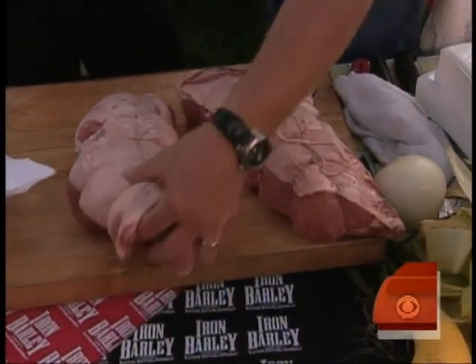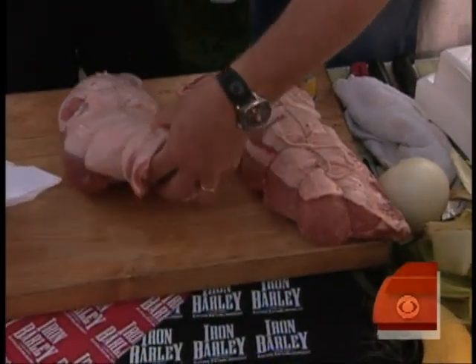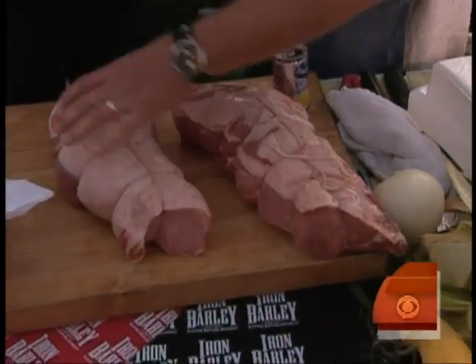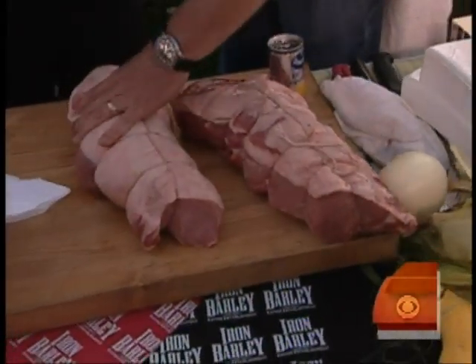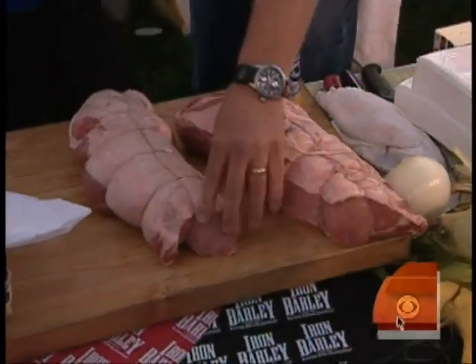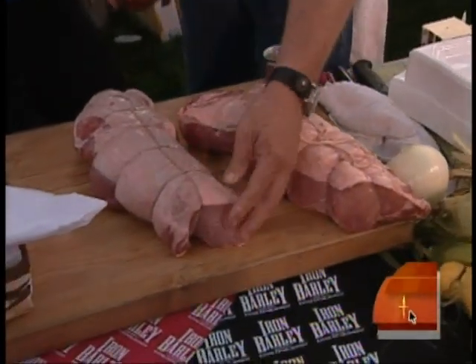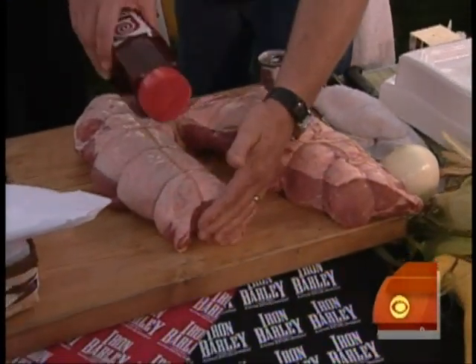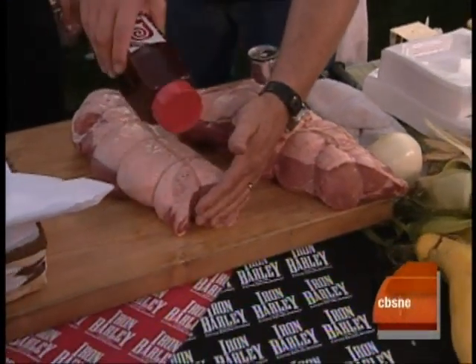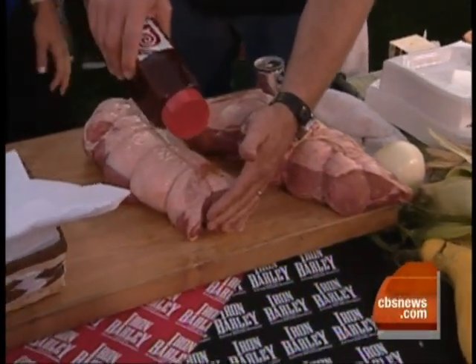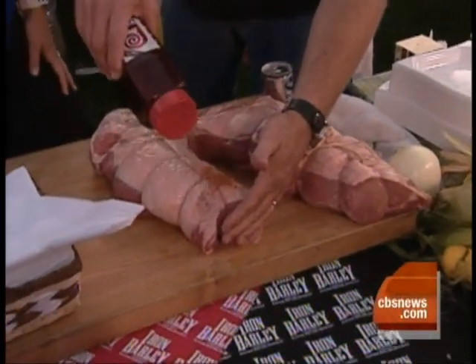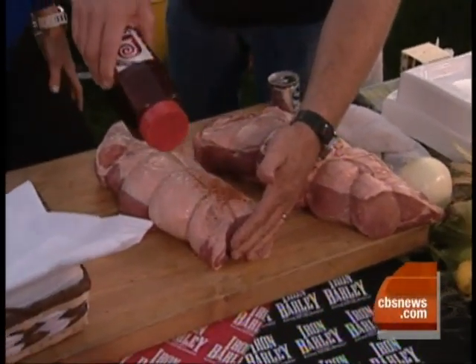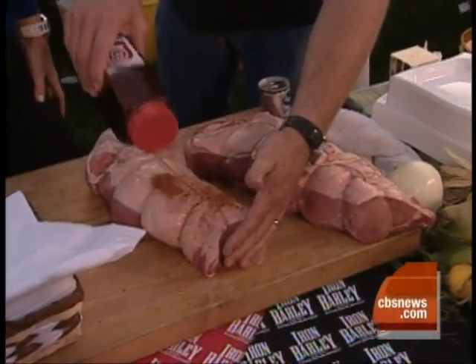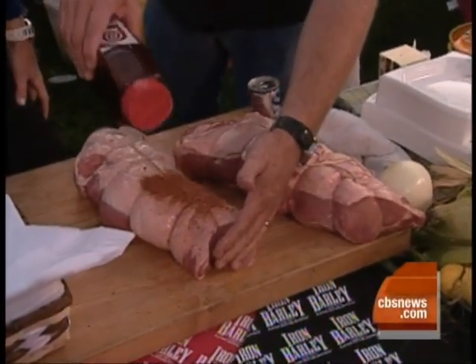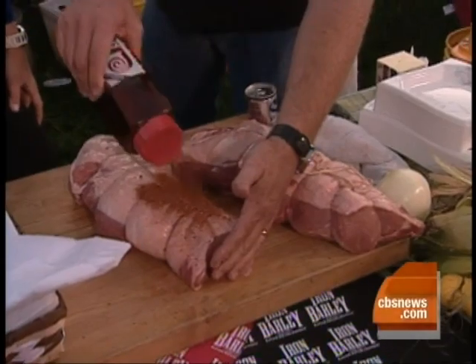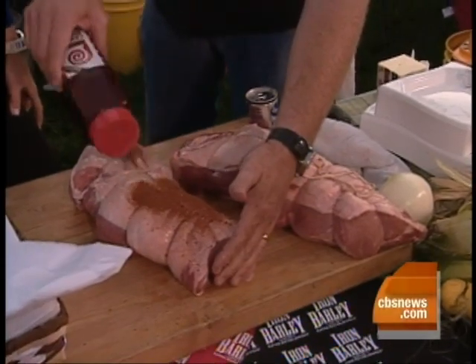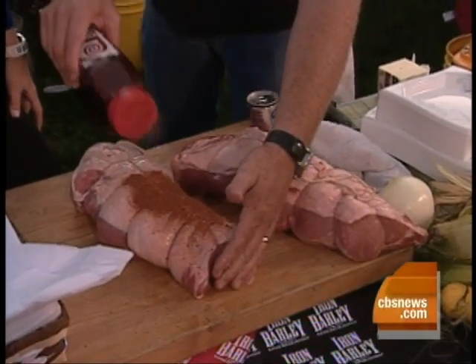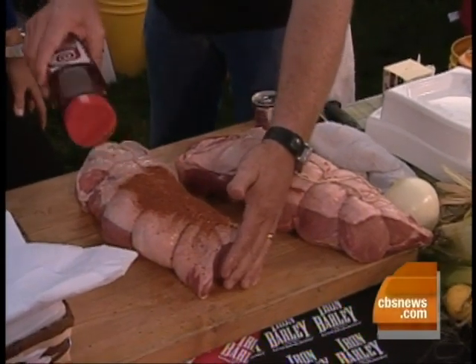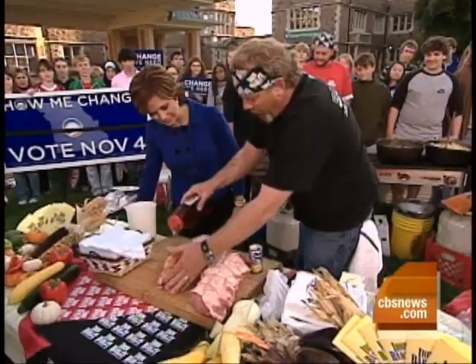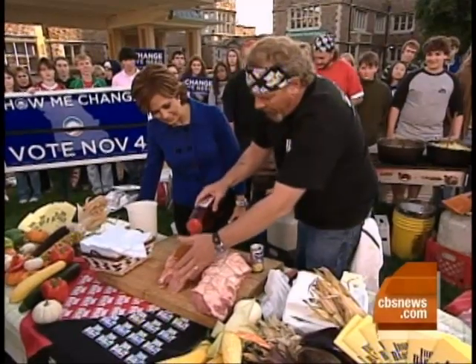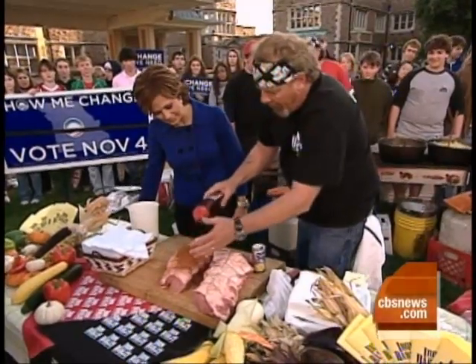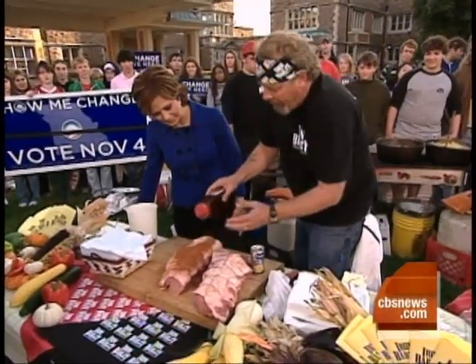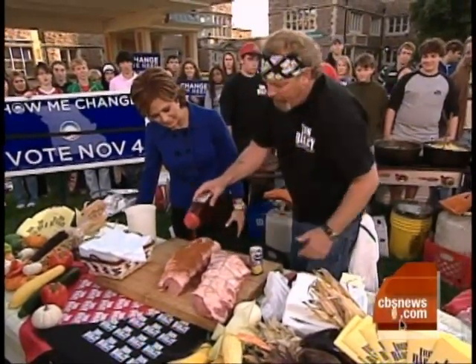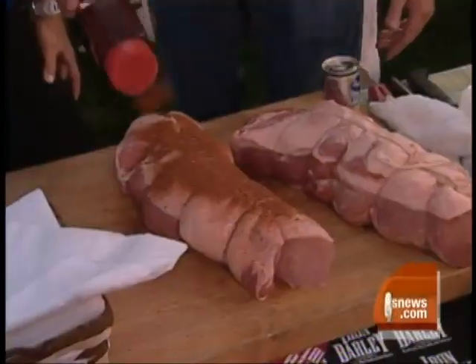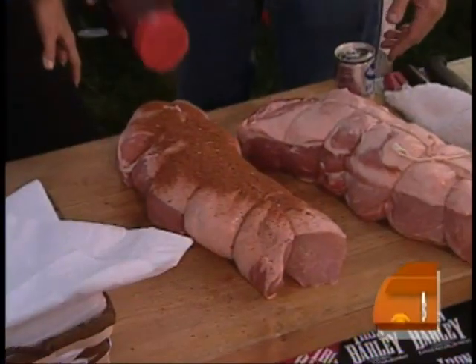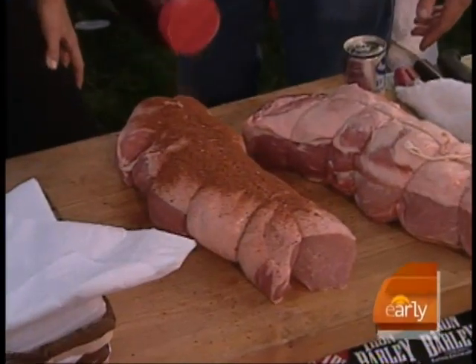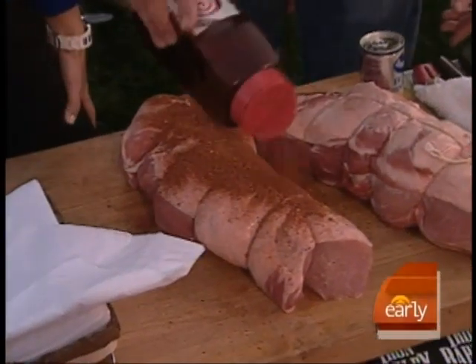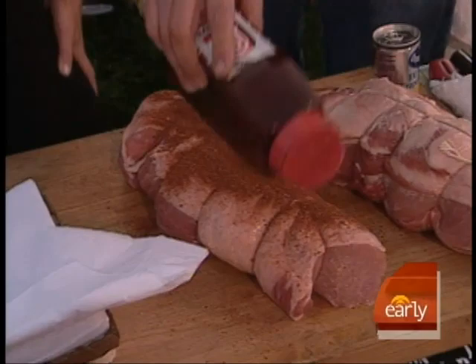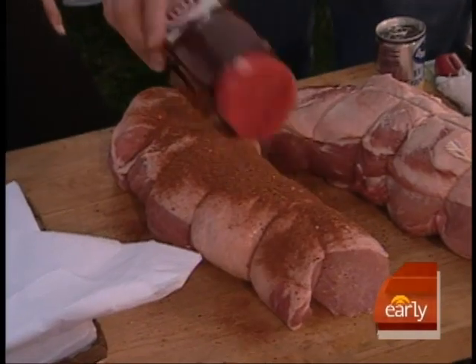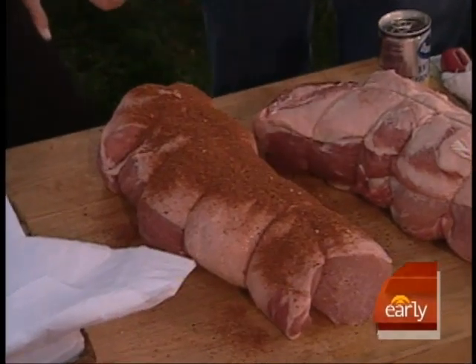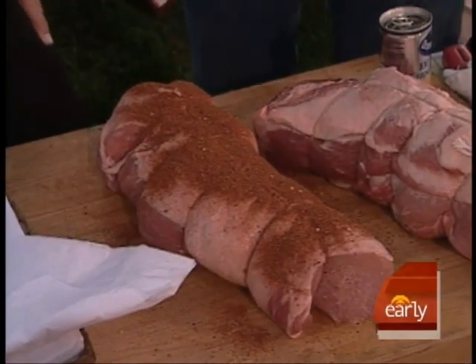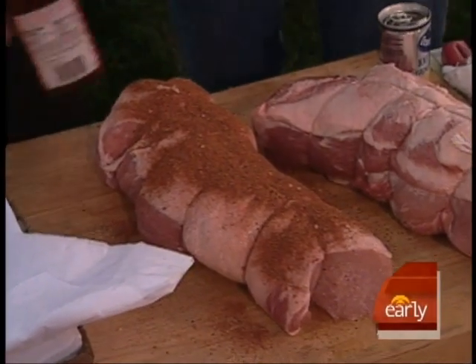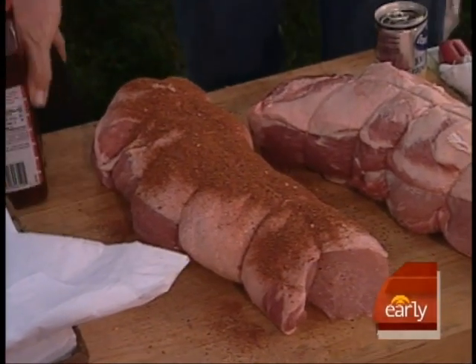Anything you can find you throw on there — like paprika, chili powder, cumin, crushed red pepper, granulated garlic, onion powder, thyme, a little basil, coriander, ginger, and allspice.